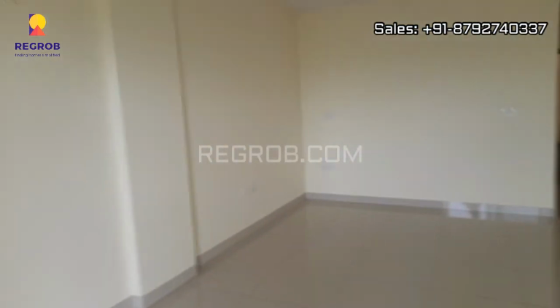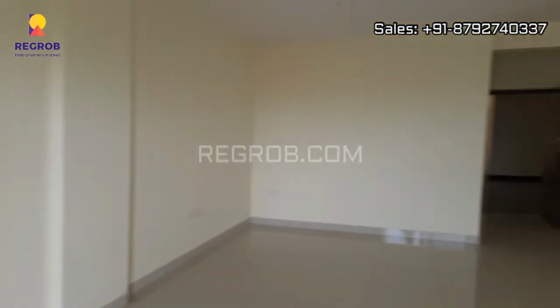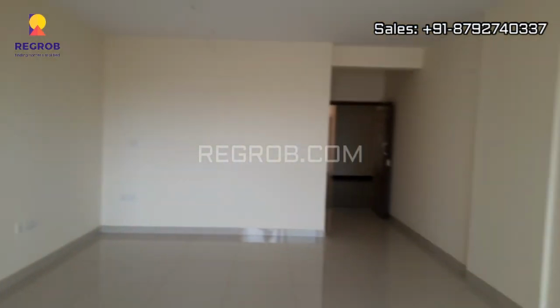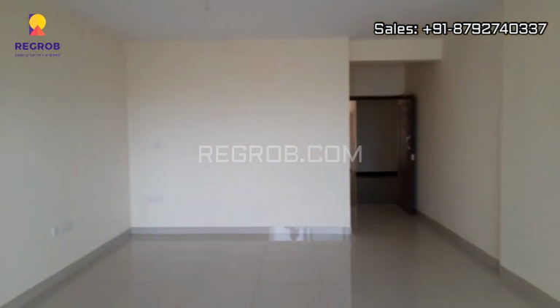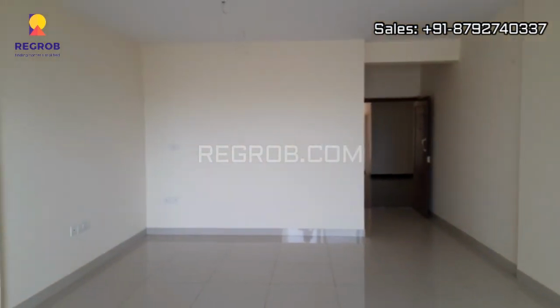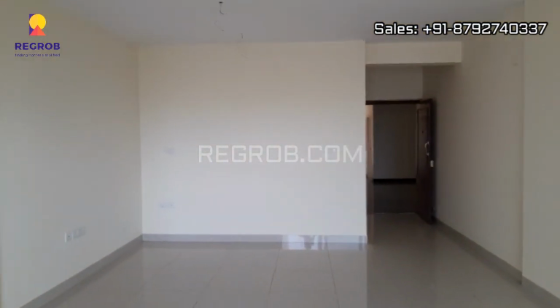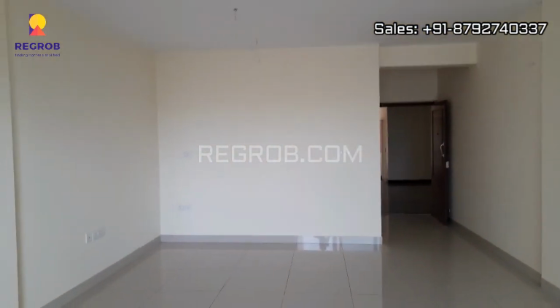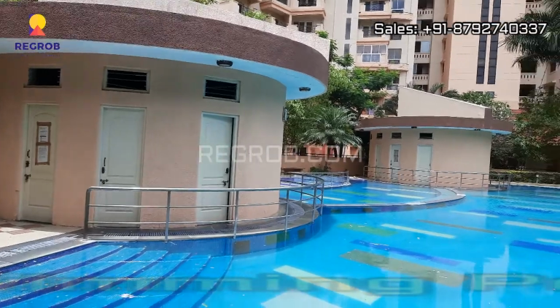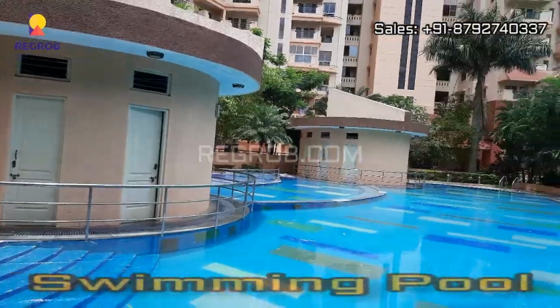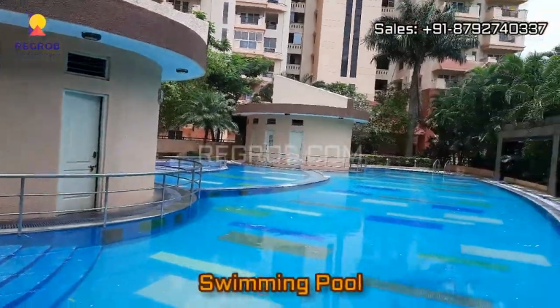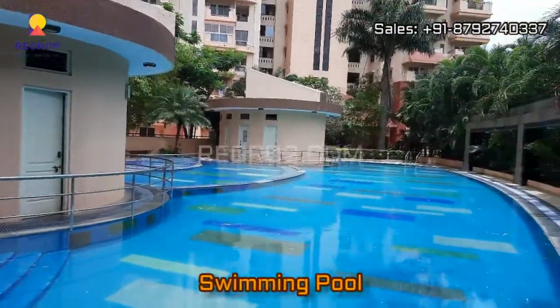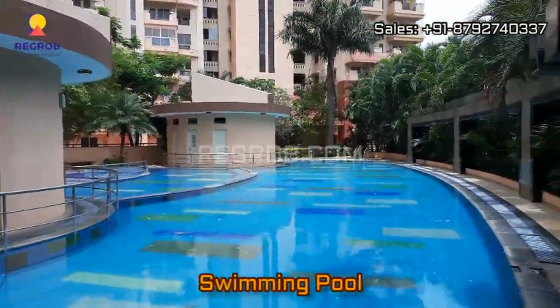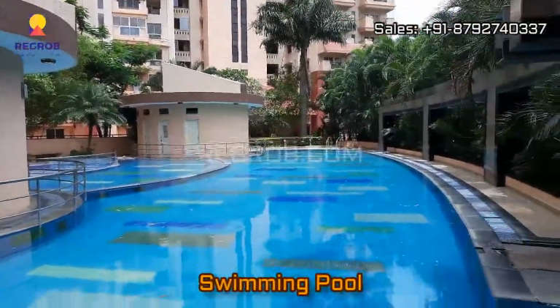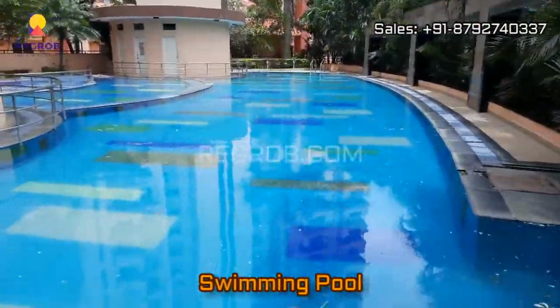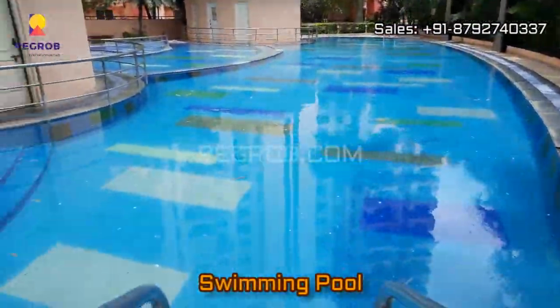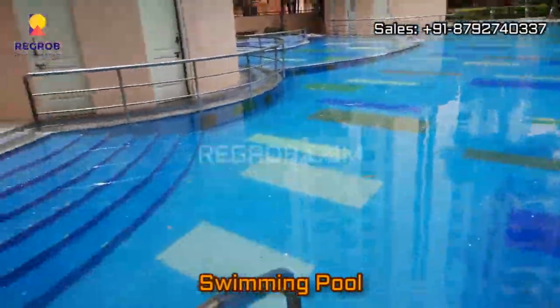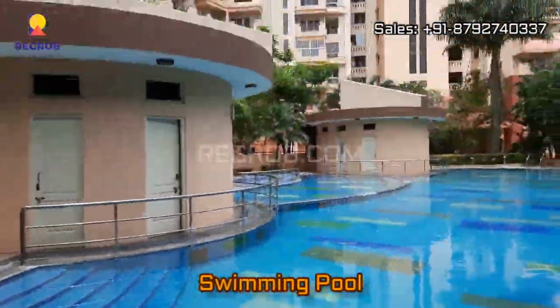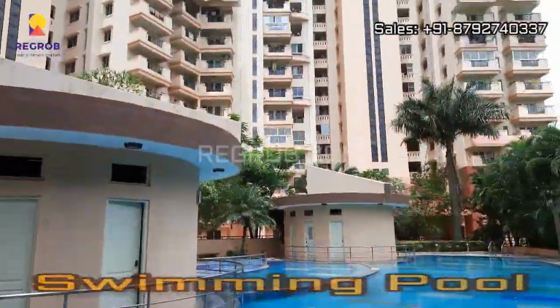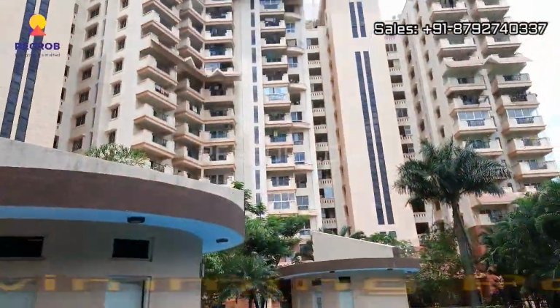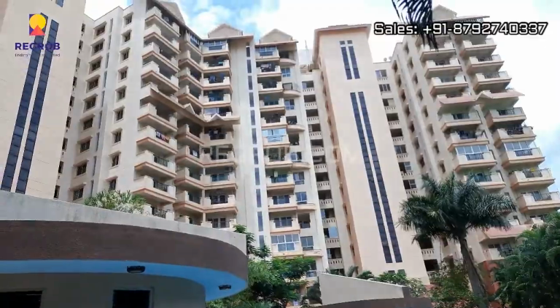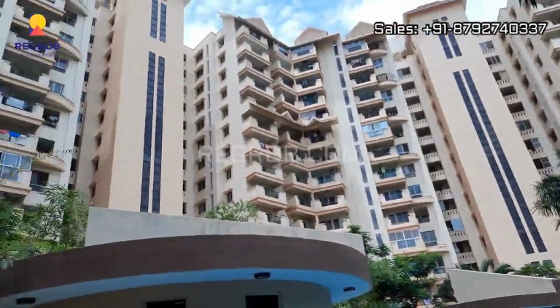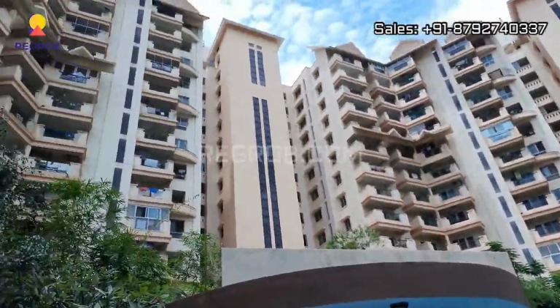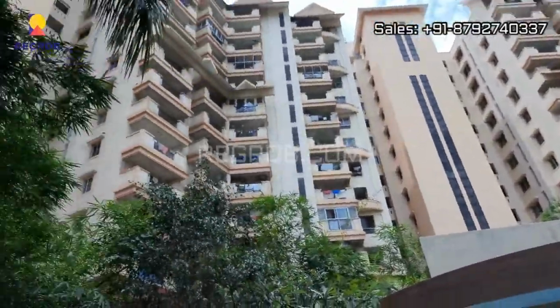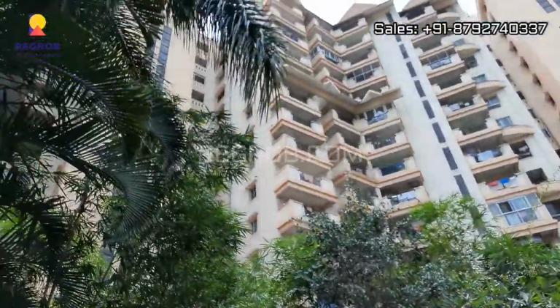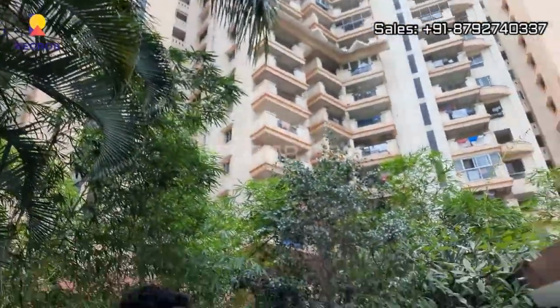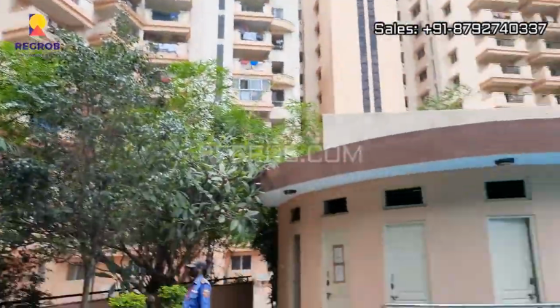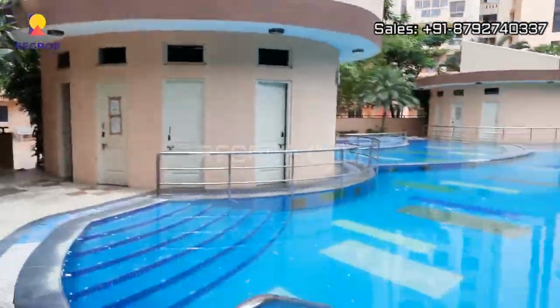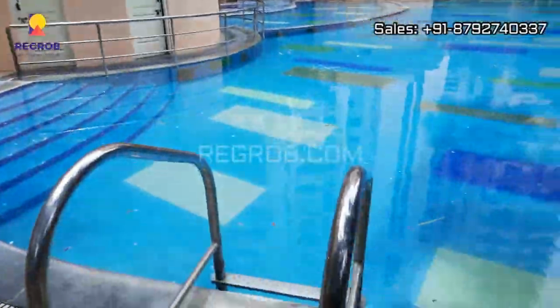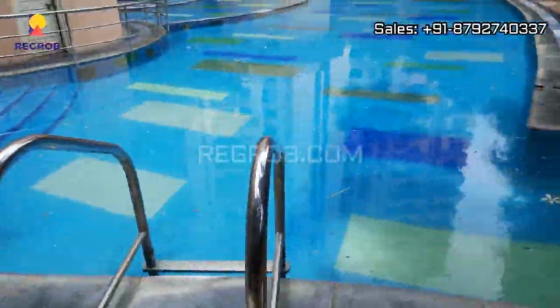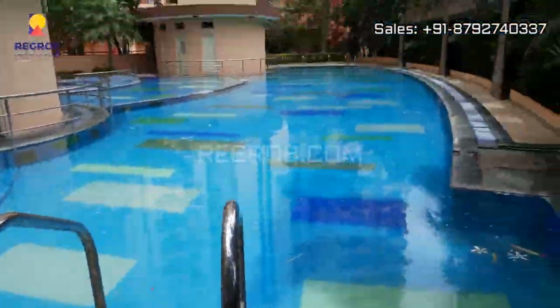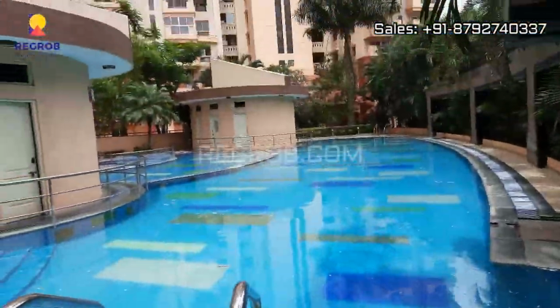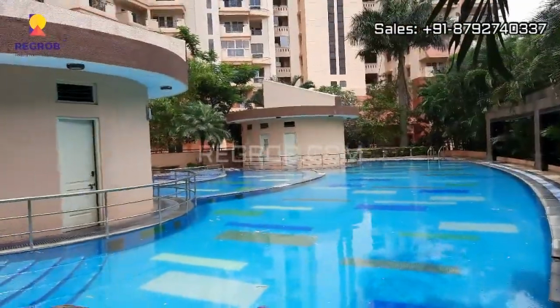So here we have shown you the 2 BHK flat and now we will show you a few amenities. Here you can see a big swimming pool designed with a toddler's pool as well.